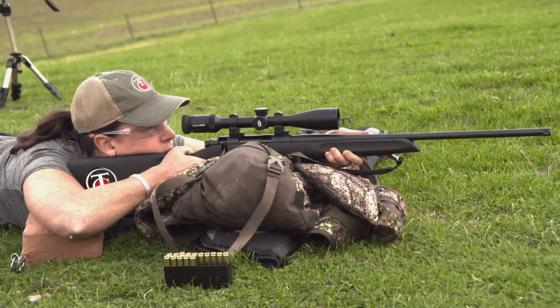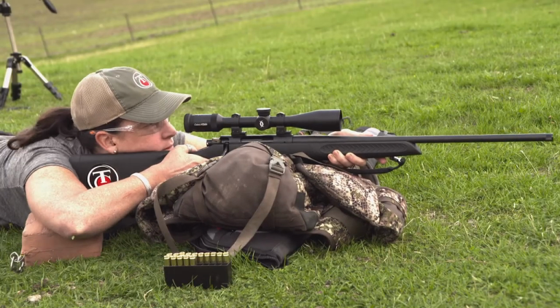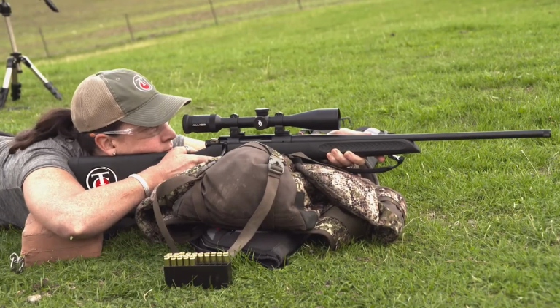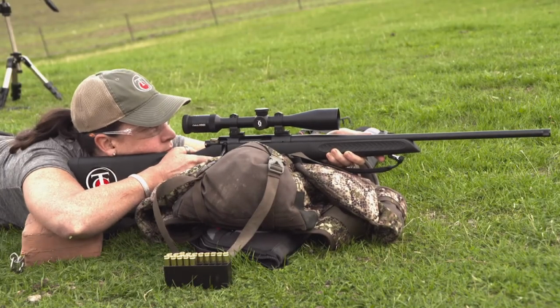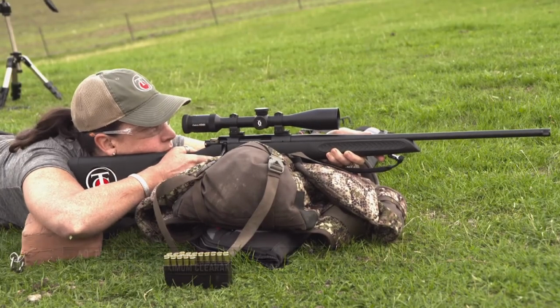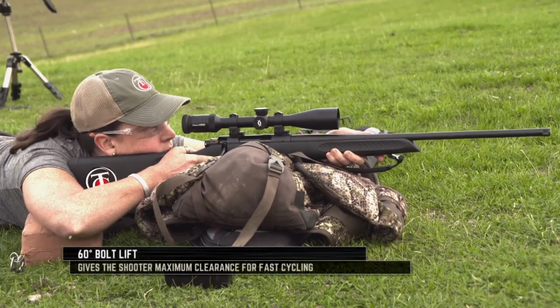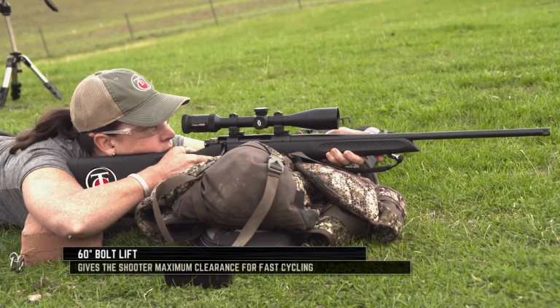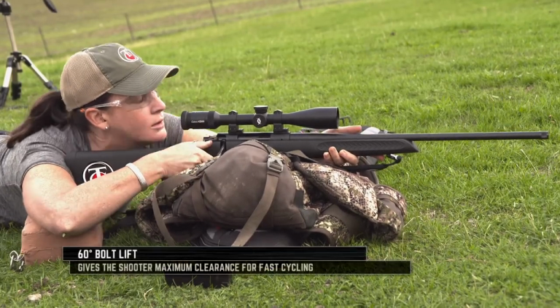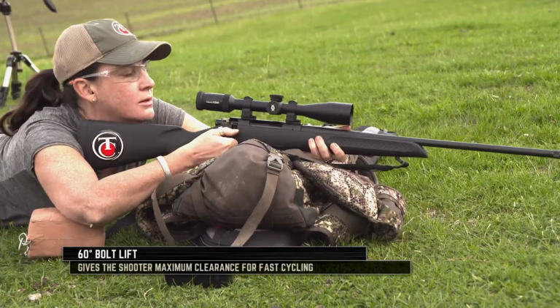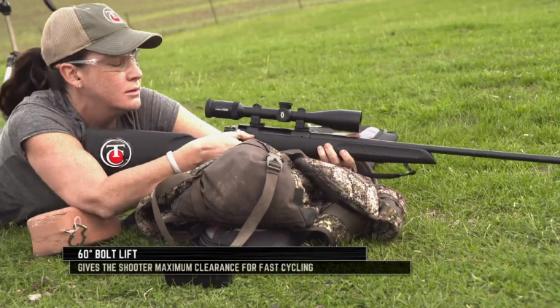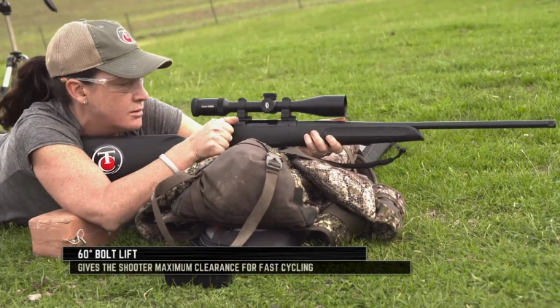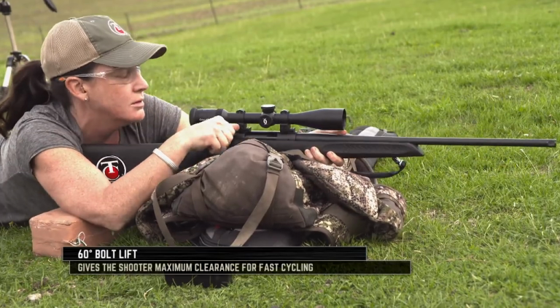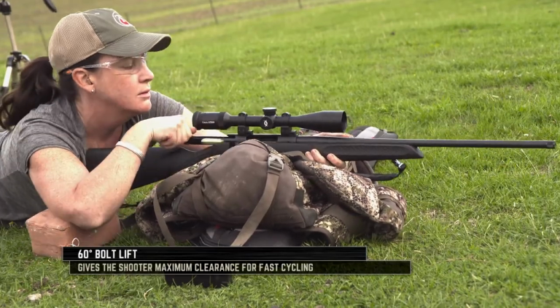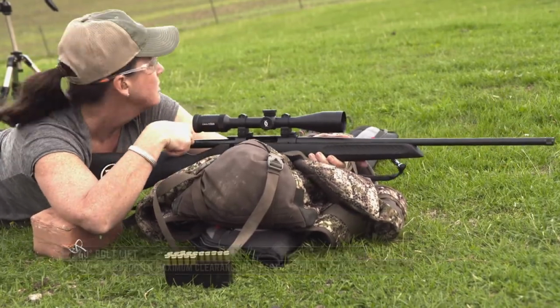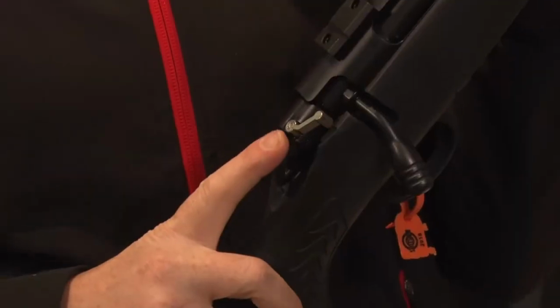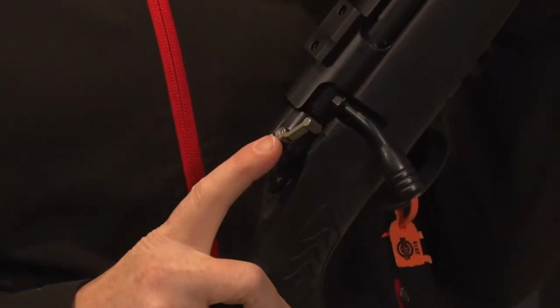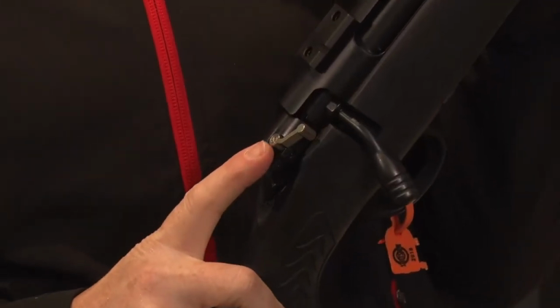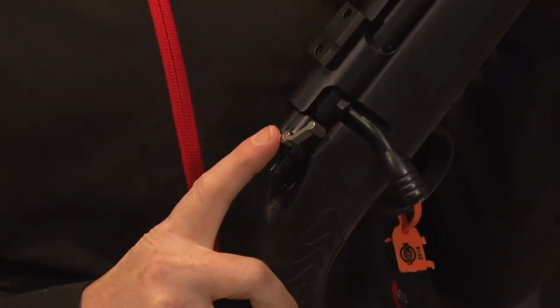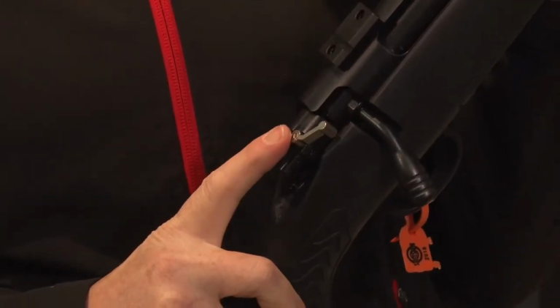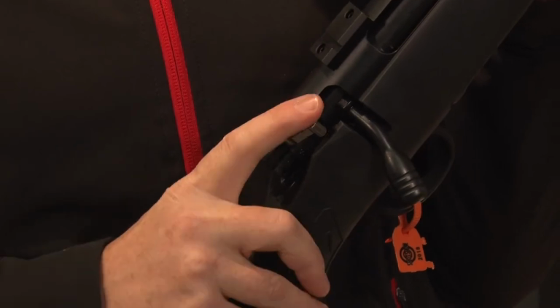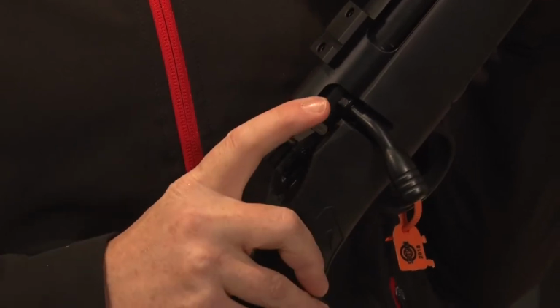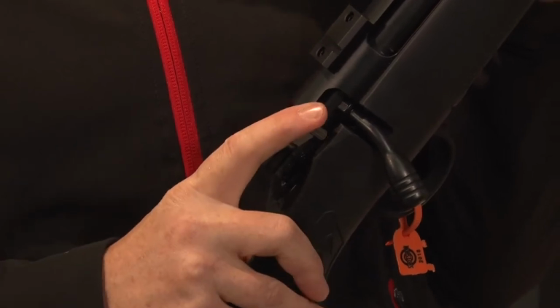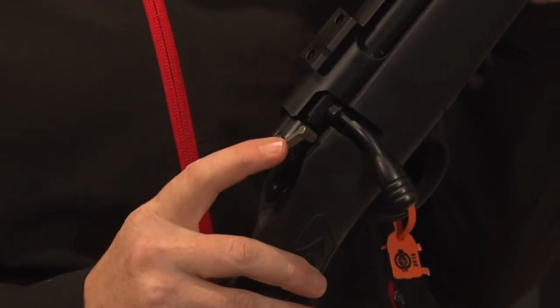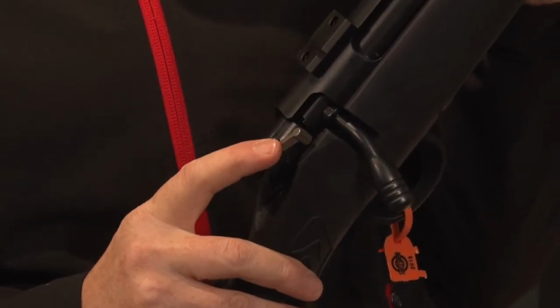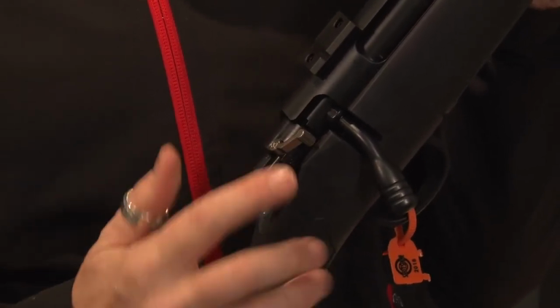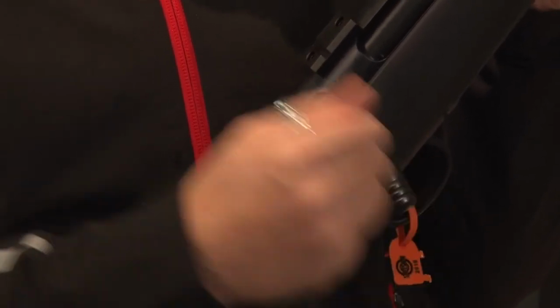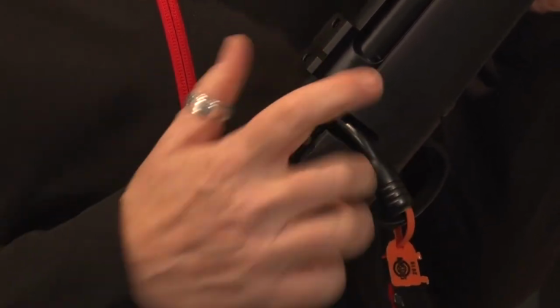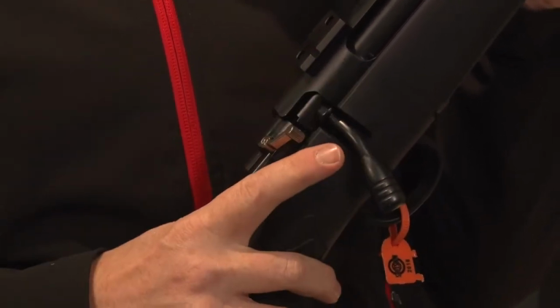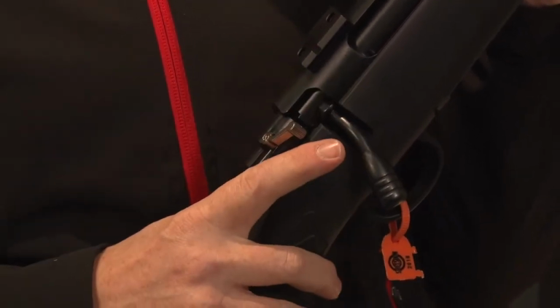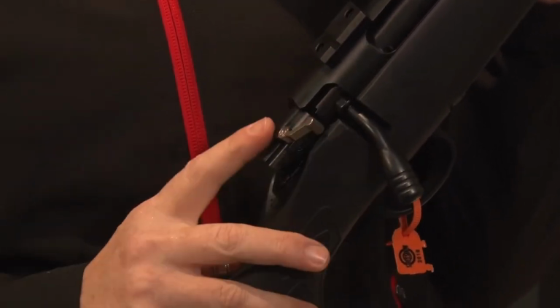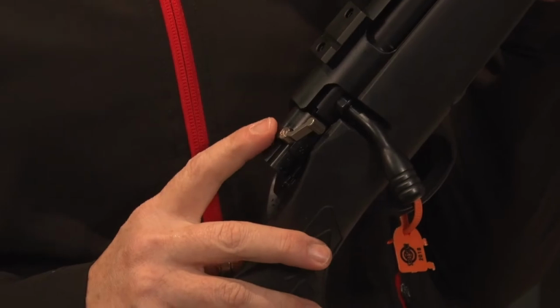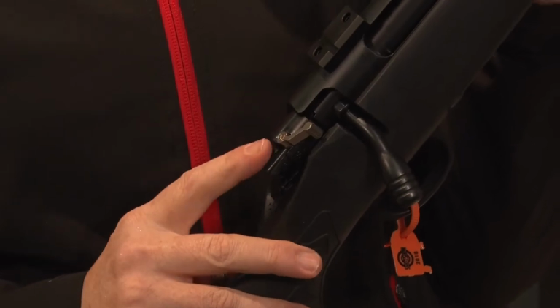It comes with a 60 degree bolt lift, so if you scope this up you don't have to worry about any scope clearance issues. There's a three-position safety: your fire position, a safe position where you can manipulate the bolt but not pull the trigger, and a bolt lock position as well.